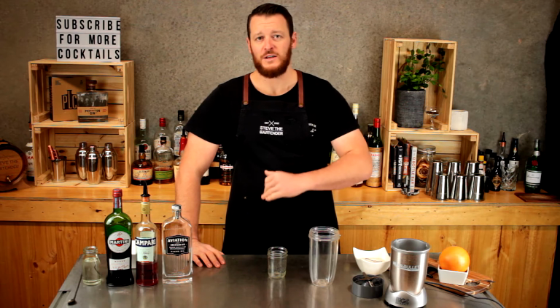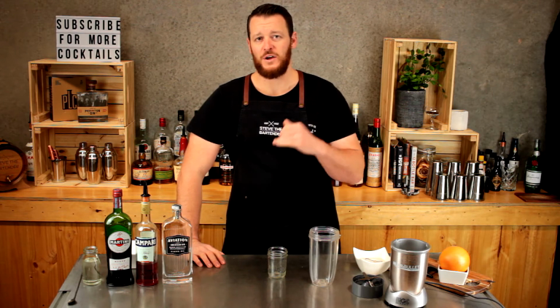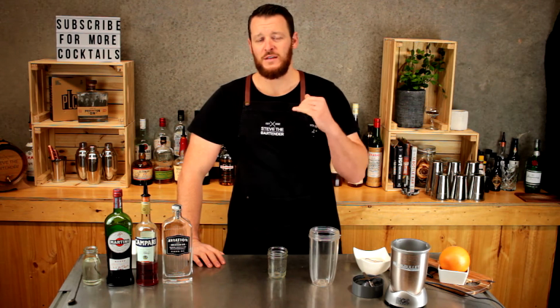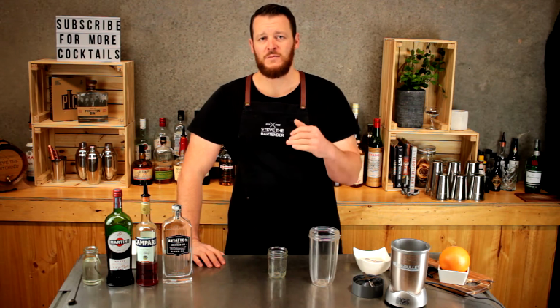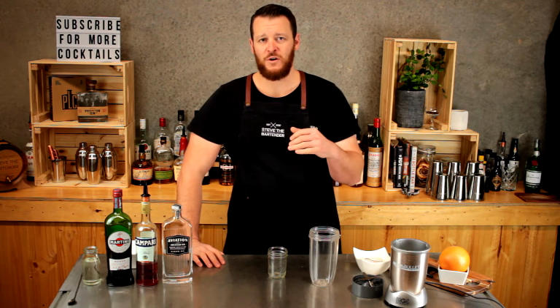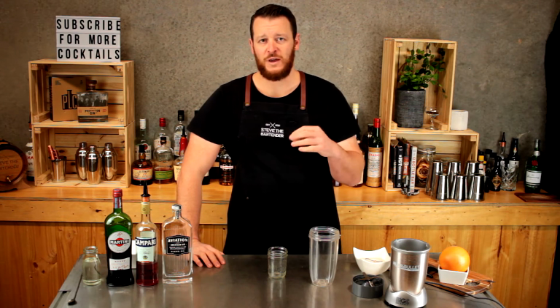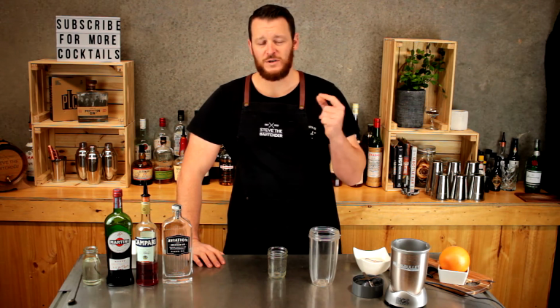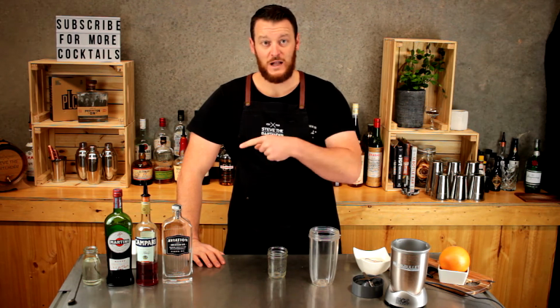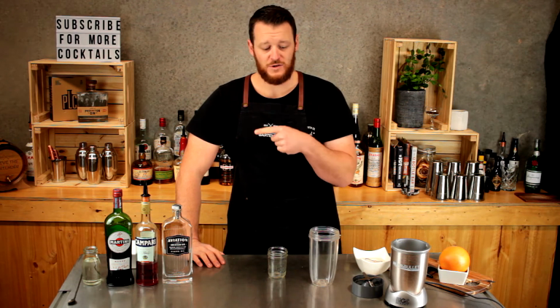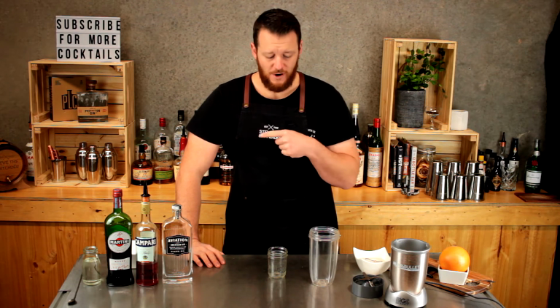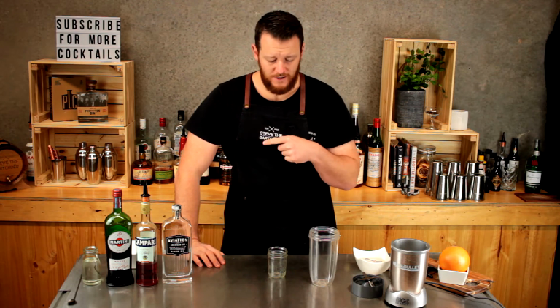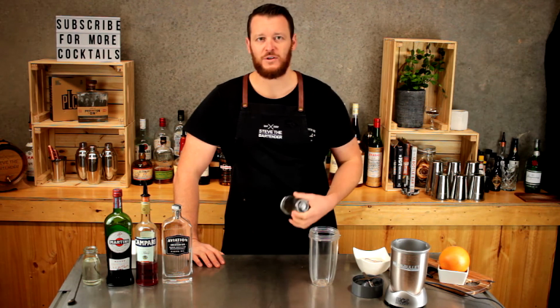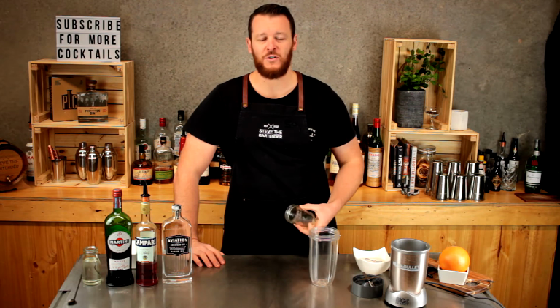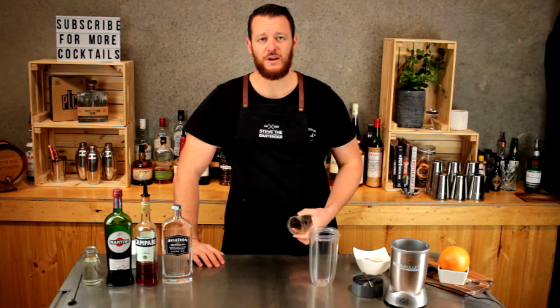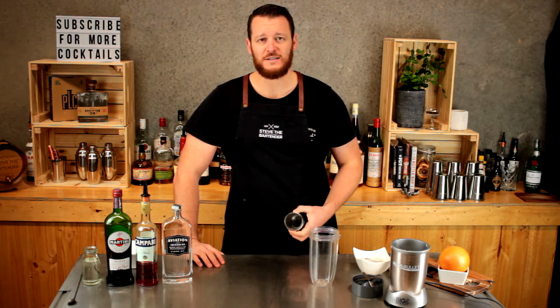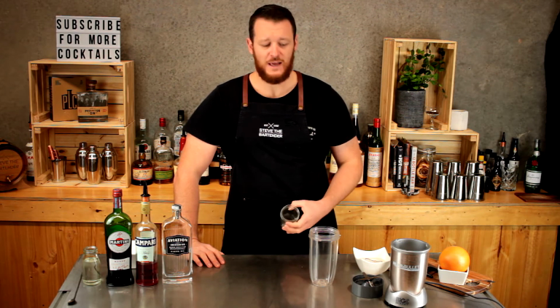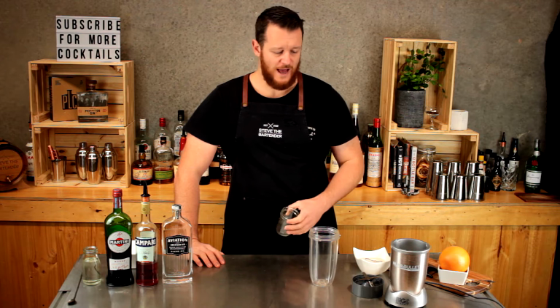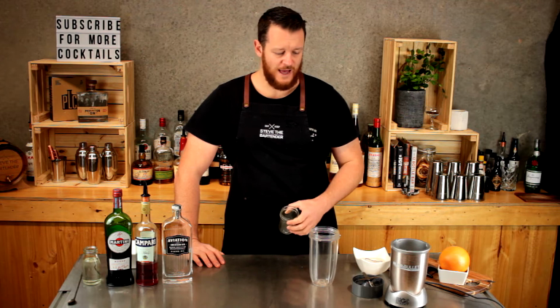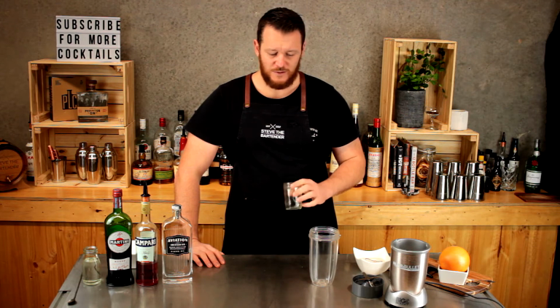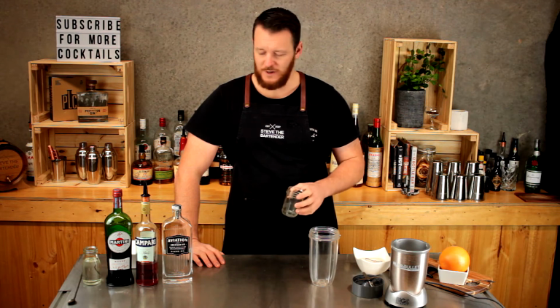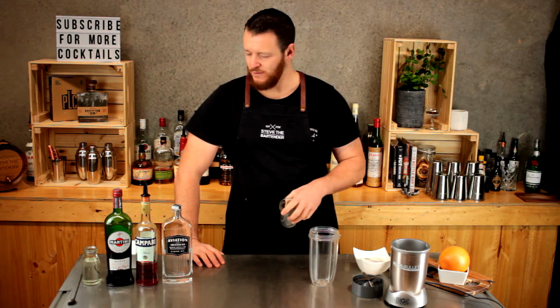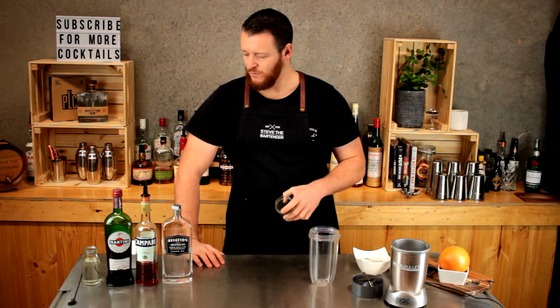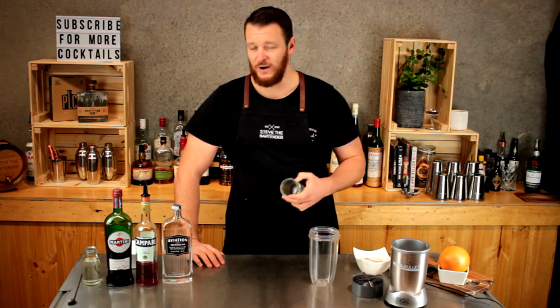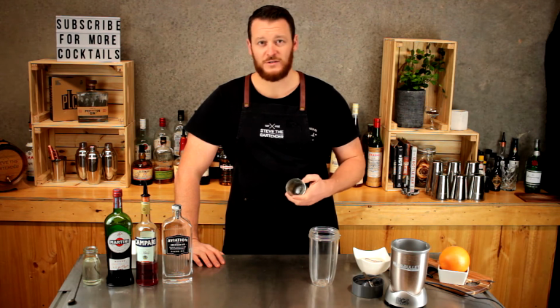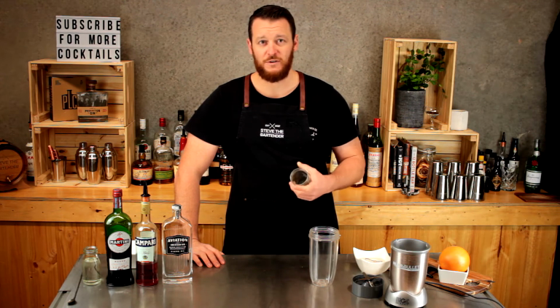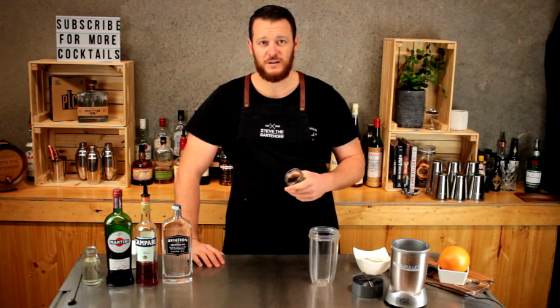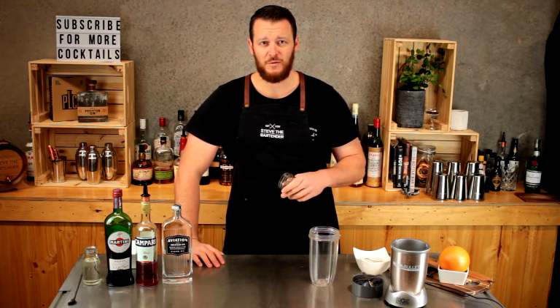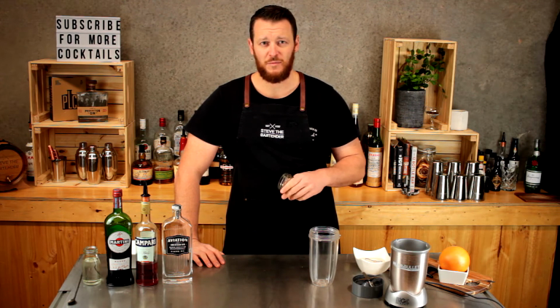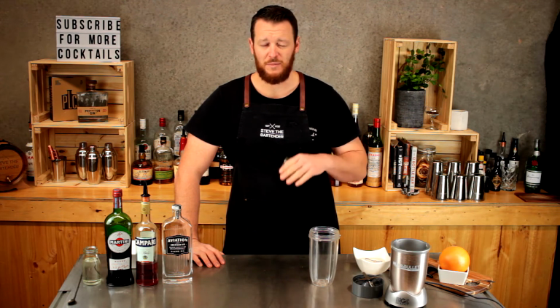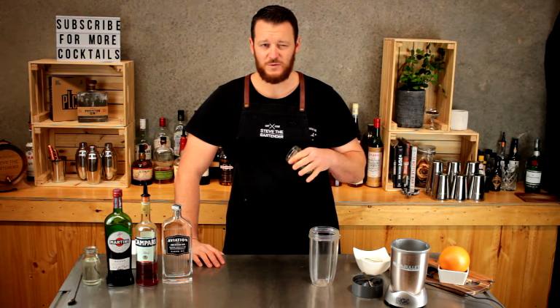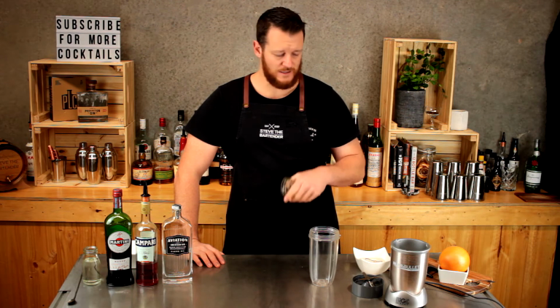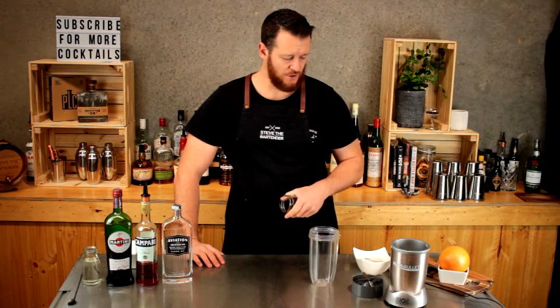In the theme of Negroni week, which starts tomorrow, I'm going Negroni crazy. This one's going to be quite nice — refreshing but bittersweet at the same time.